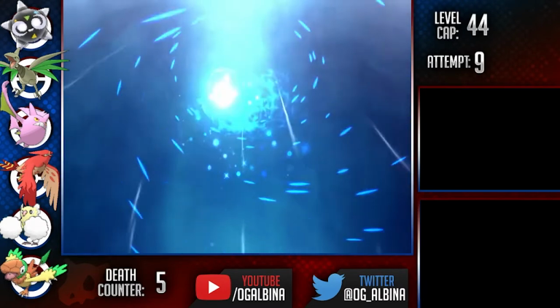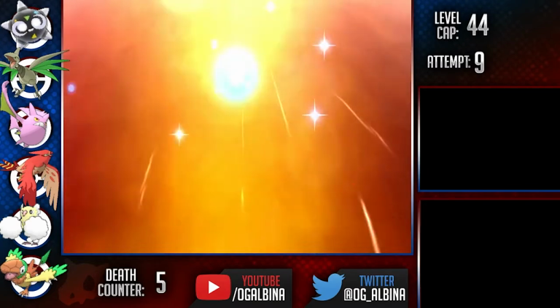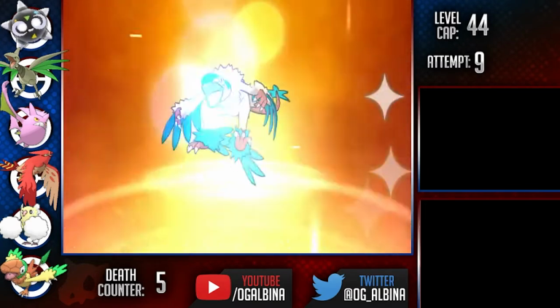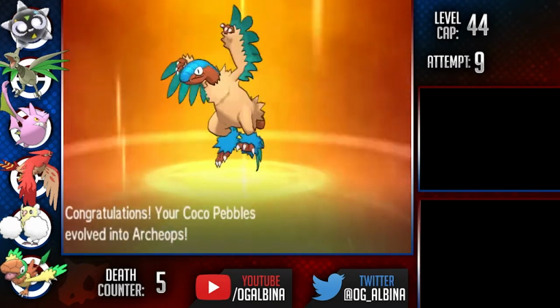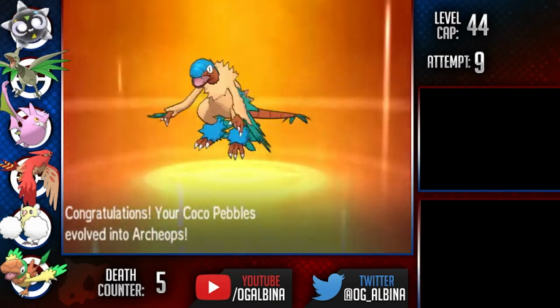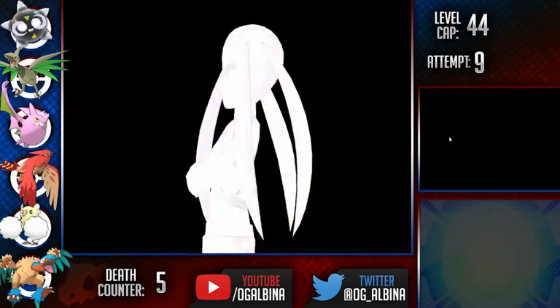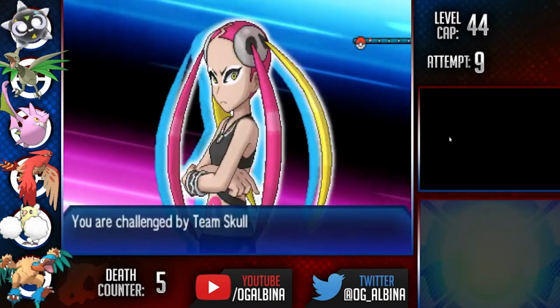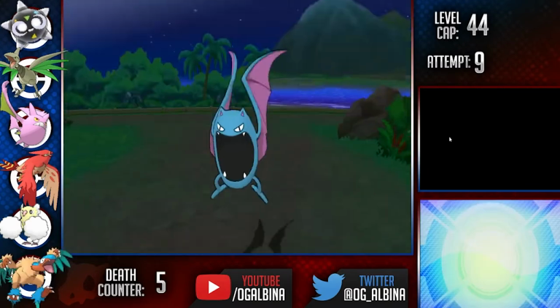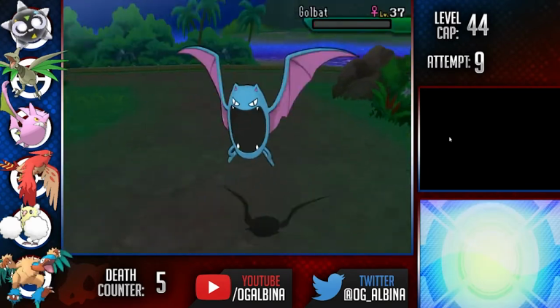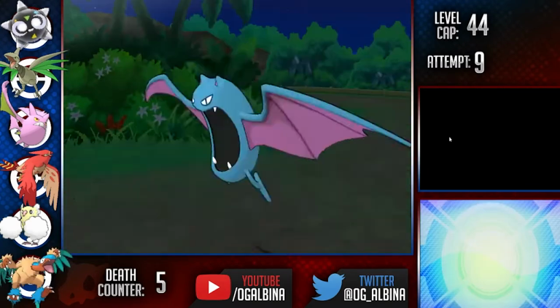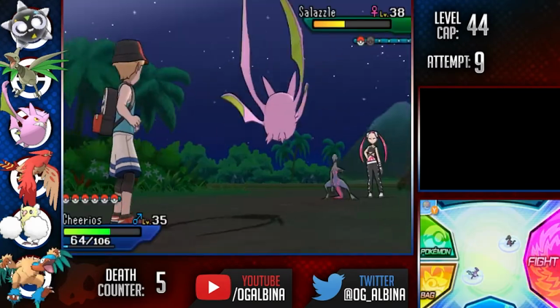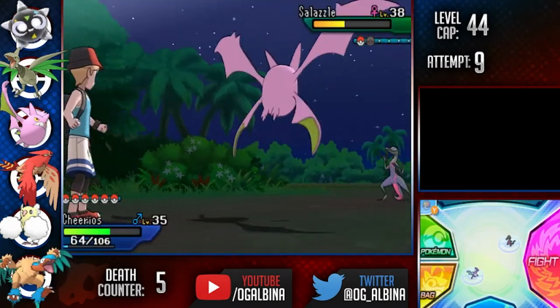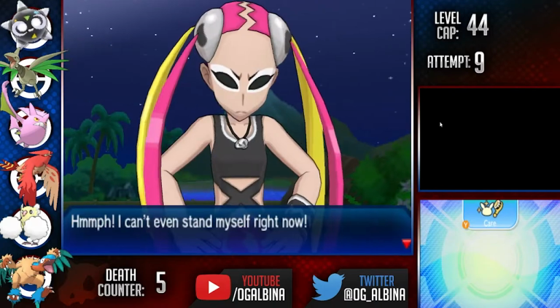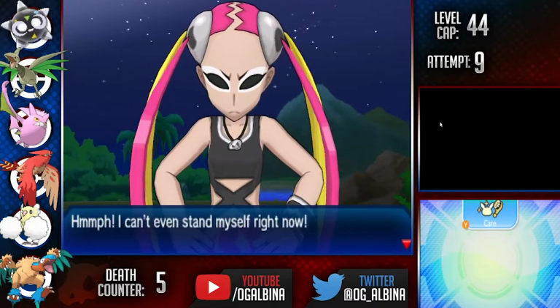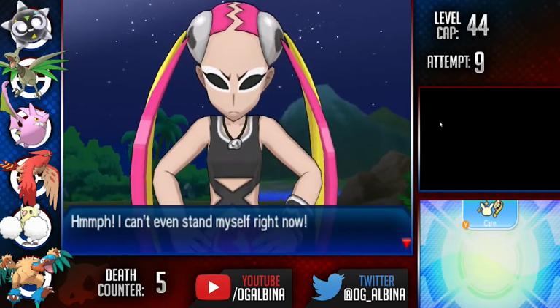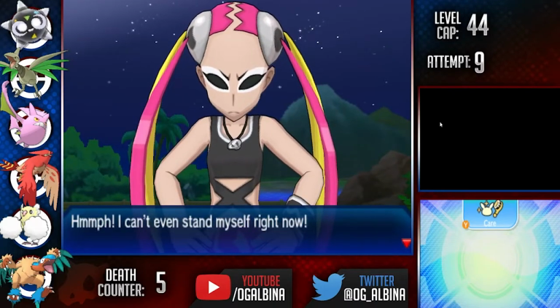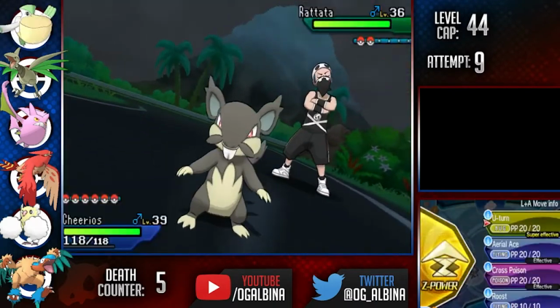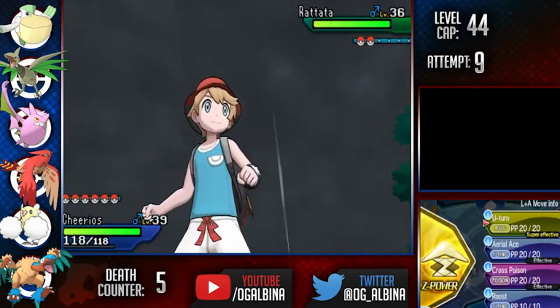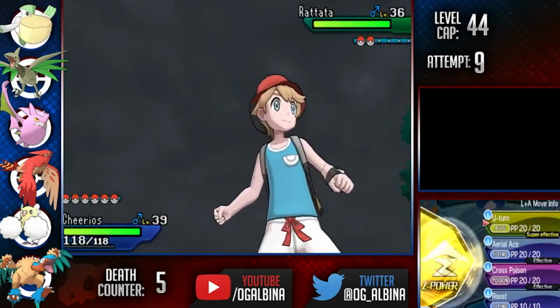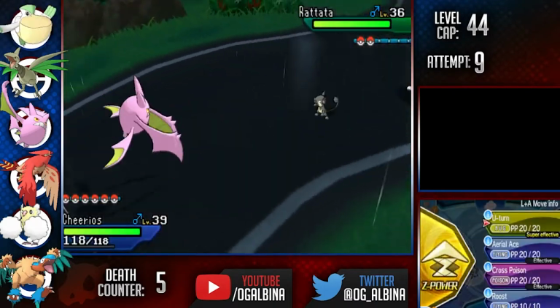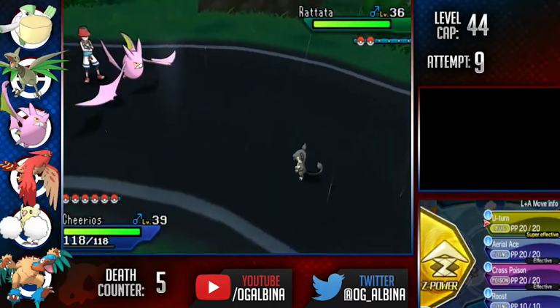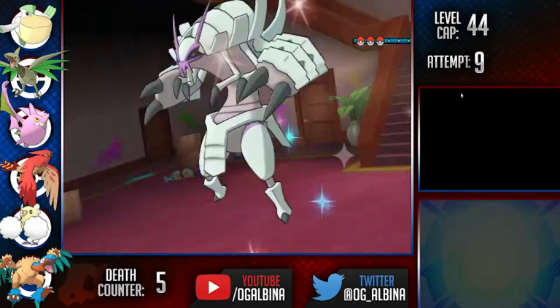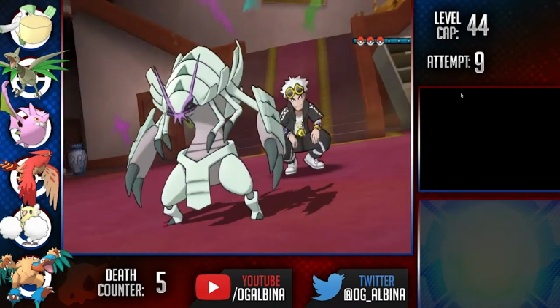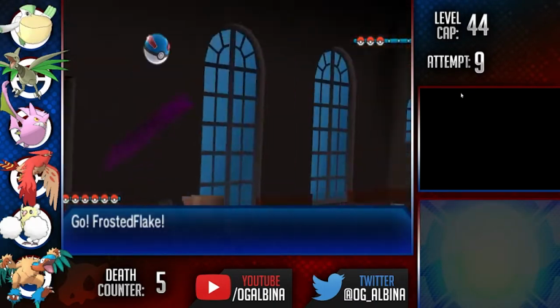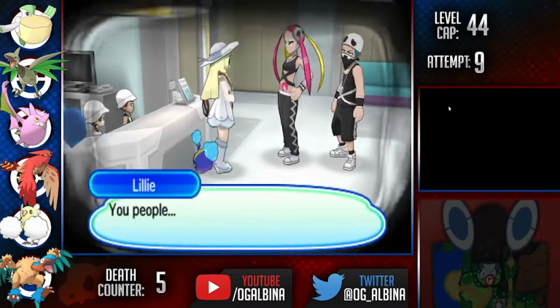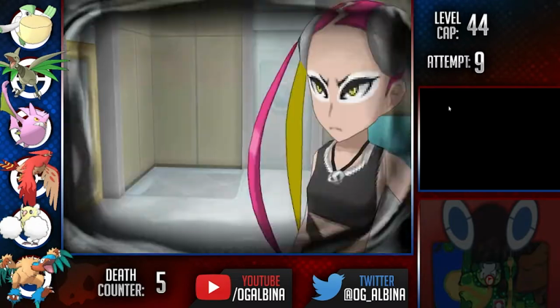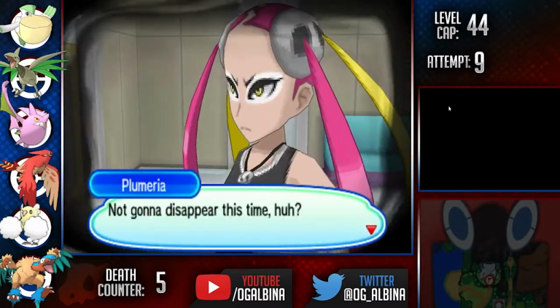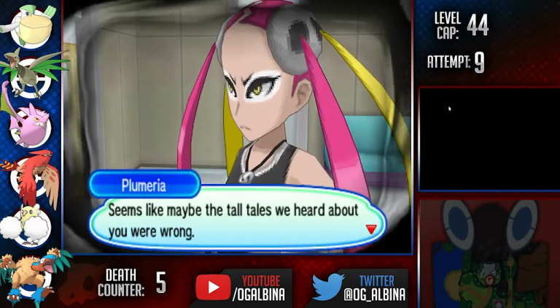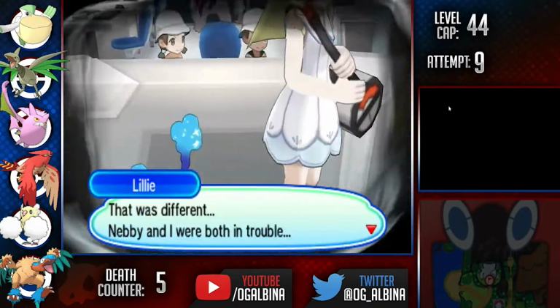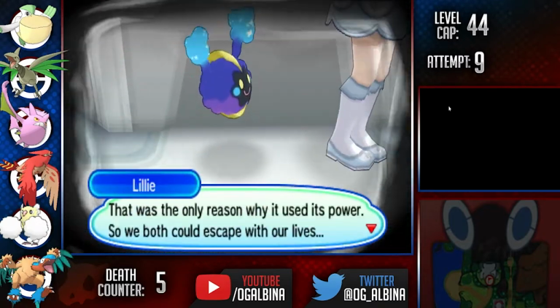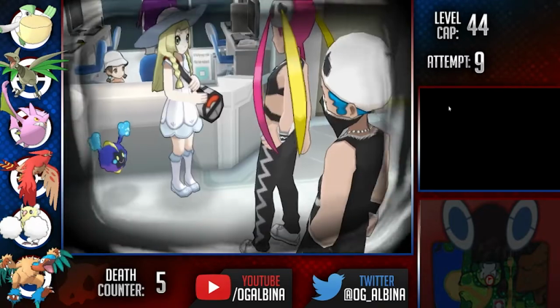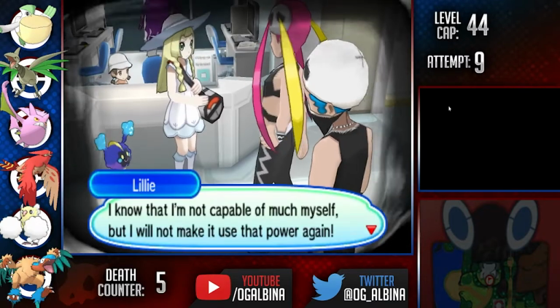After this trial, Arken finally evolves into Archeops, and he and Cheerios the Crobat take care of Plumeria and her Golbat plus Salazzle combo. After this, we mow through Po Town and Team Skull to find out Lillie has been whisked away to Aether Paradise by Team Skull along with her Cosmog.